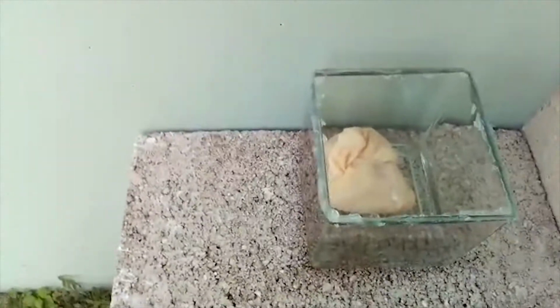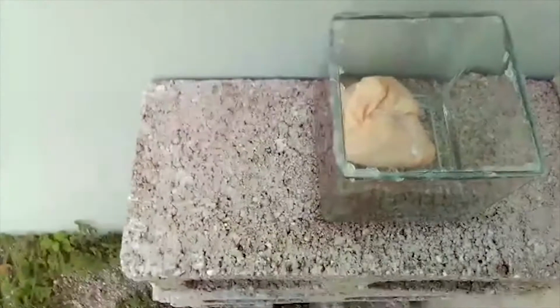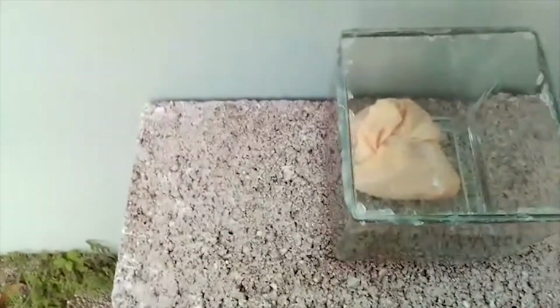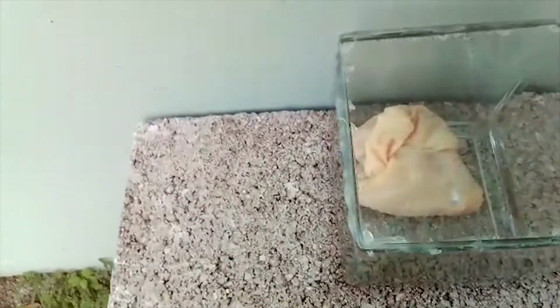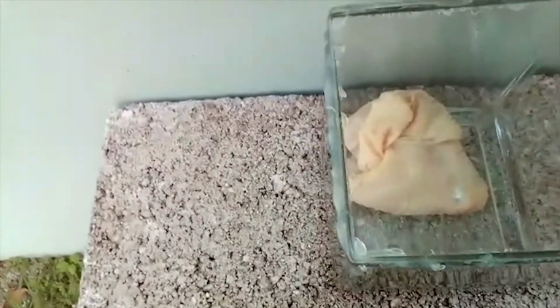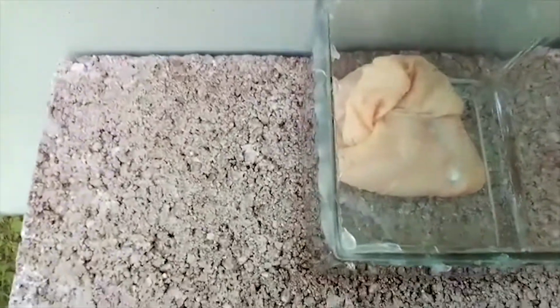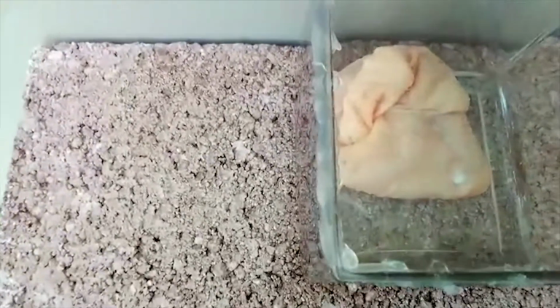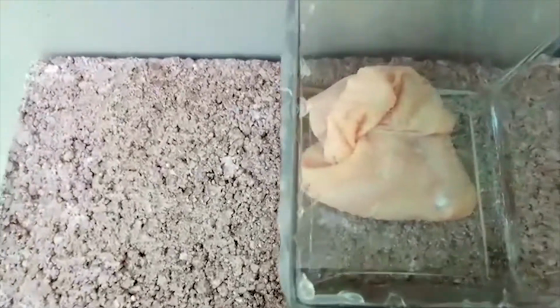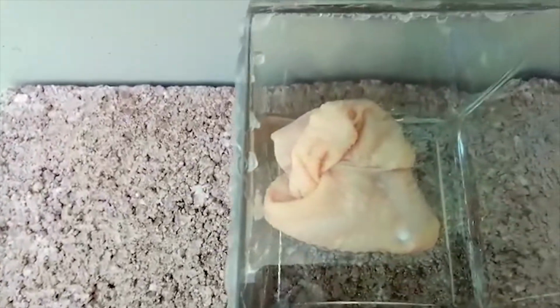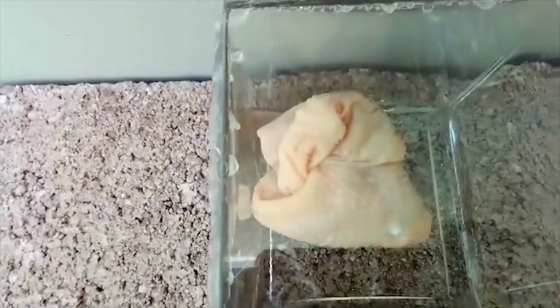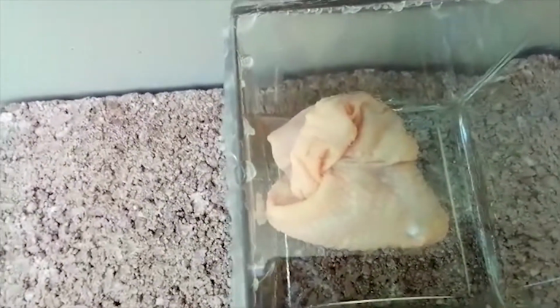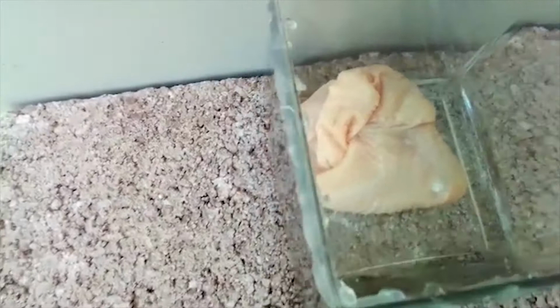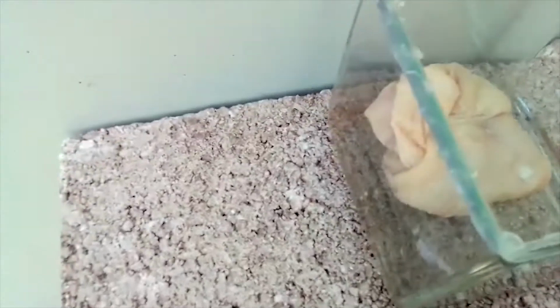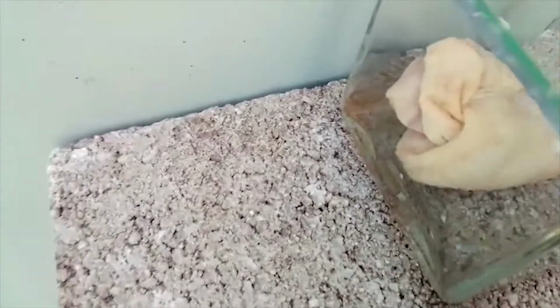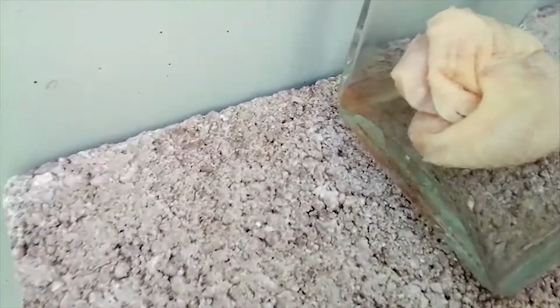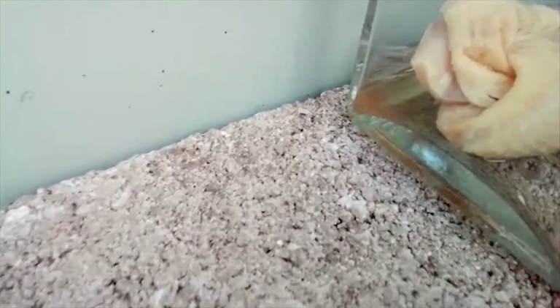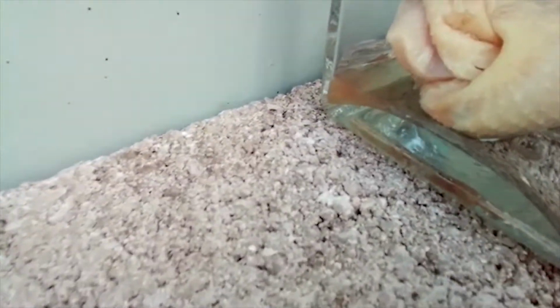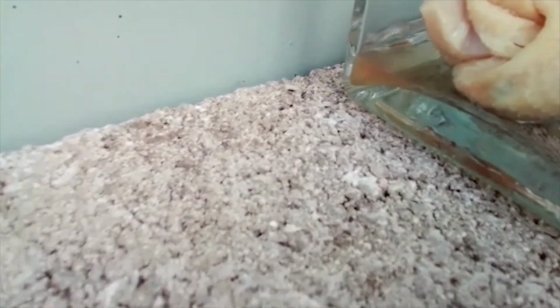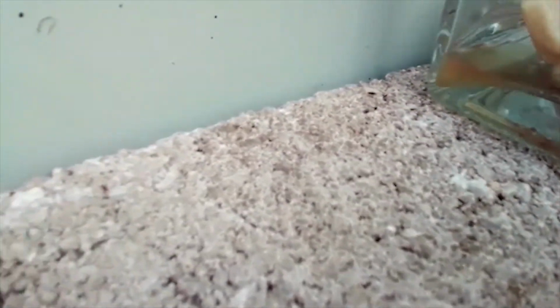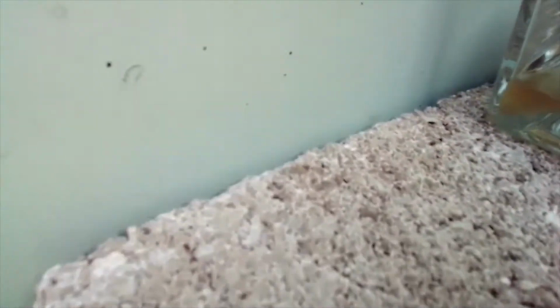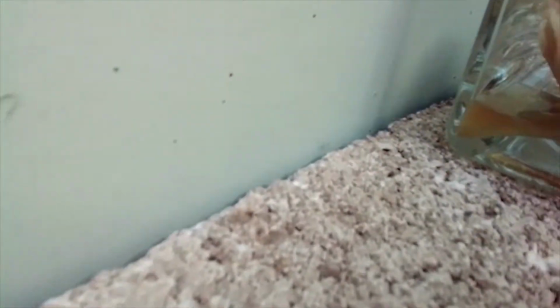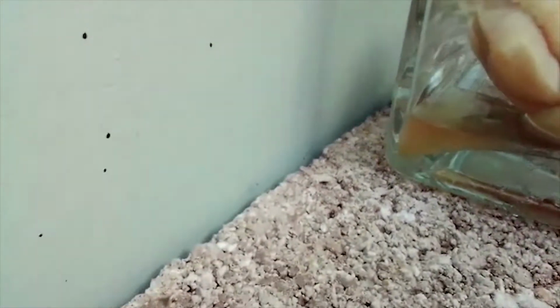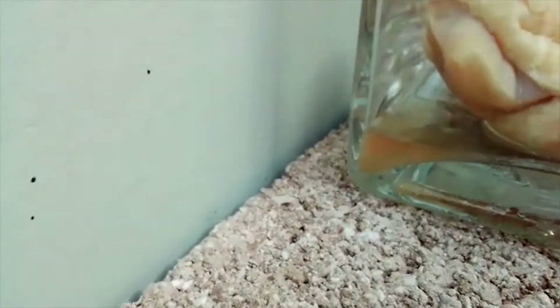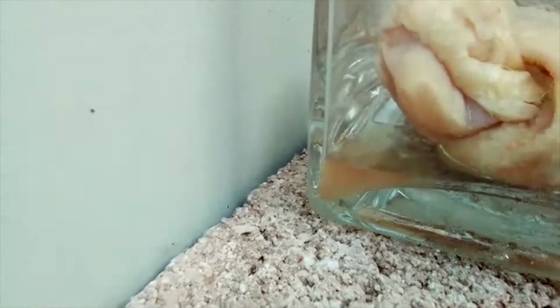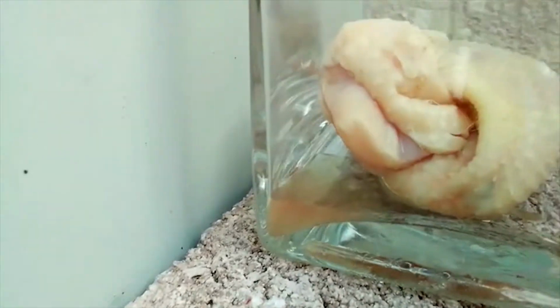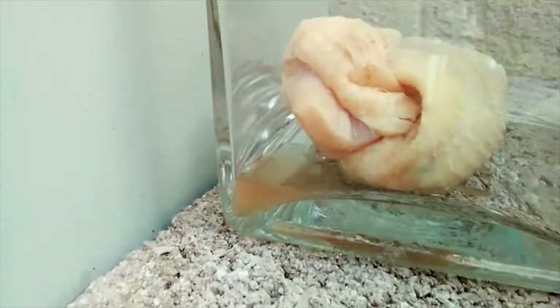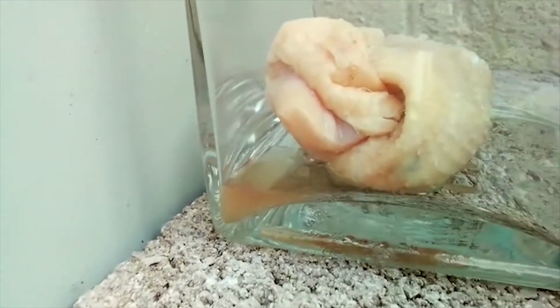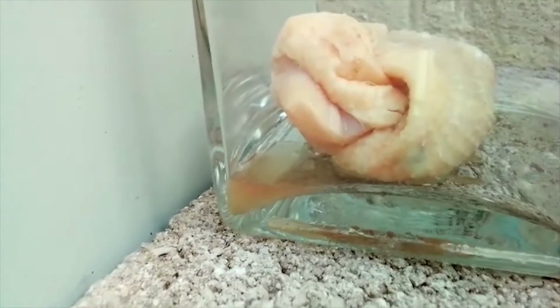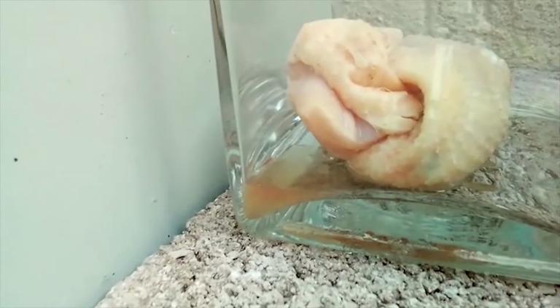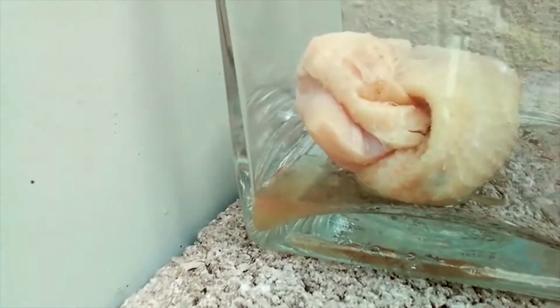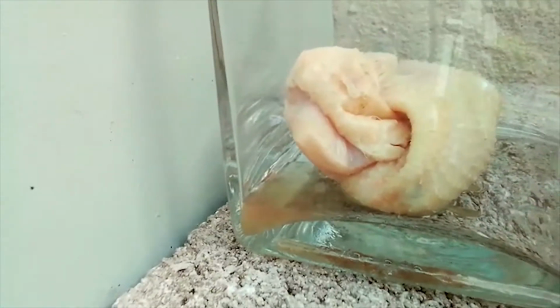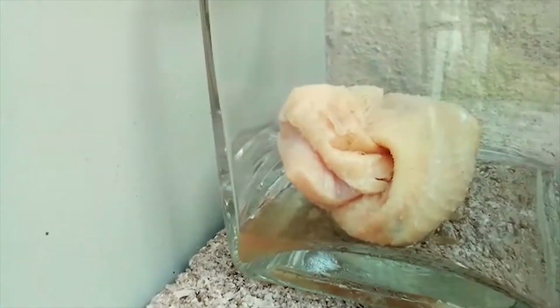Now it's two hours later, and looking at it, you can see where it started to thaw and the blood from the meat is visible. So we'll look at it tomorrow and see what it looks like.